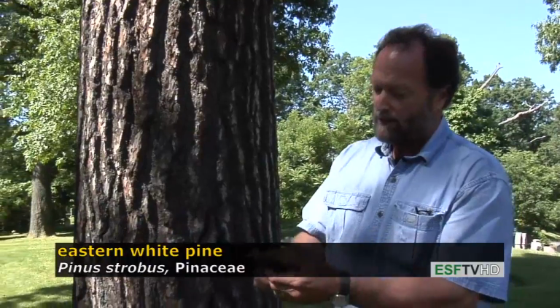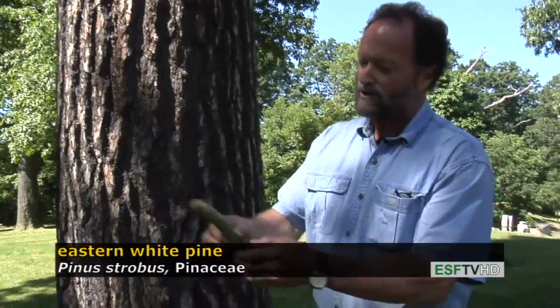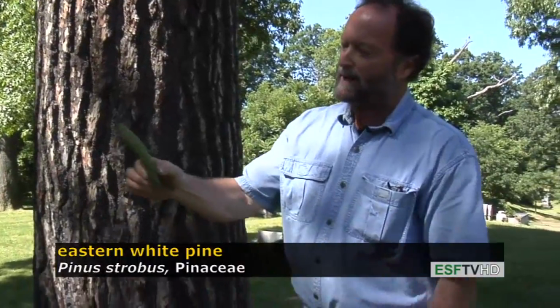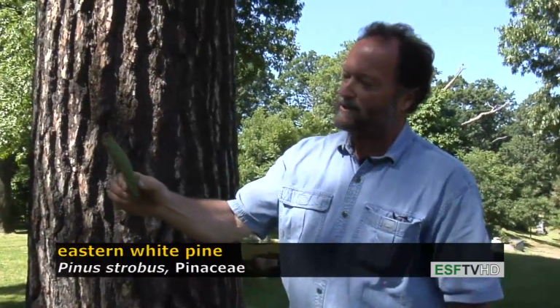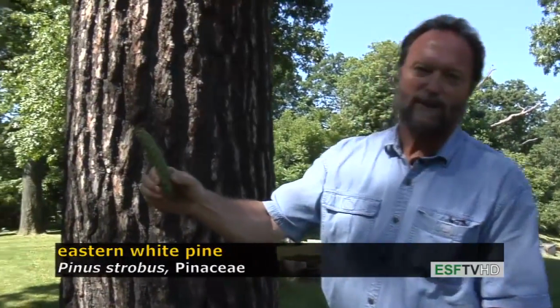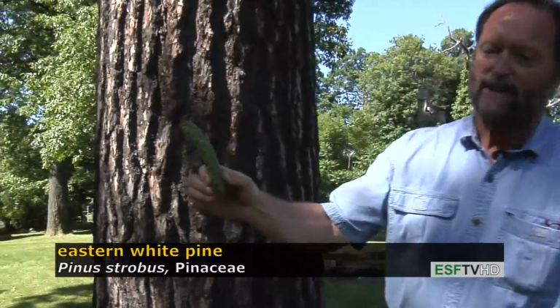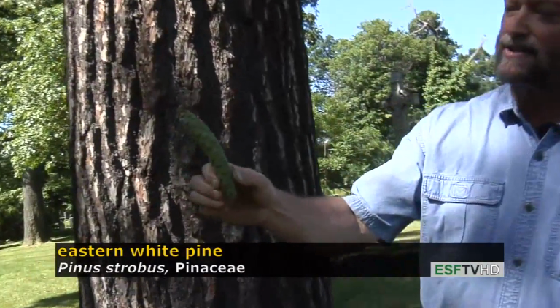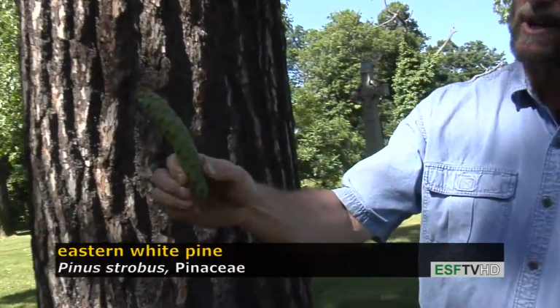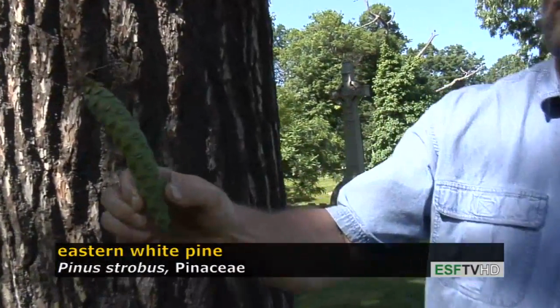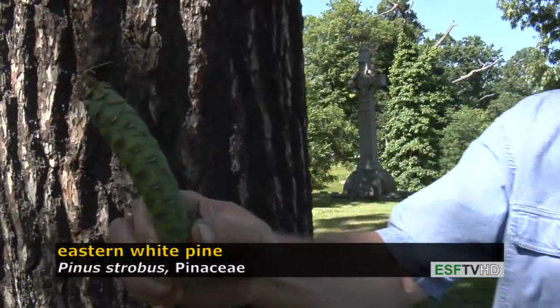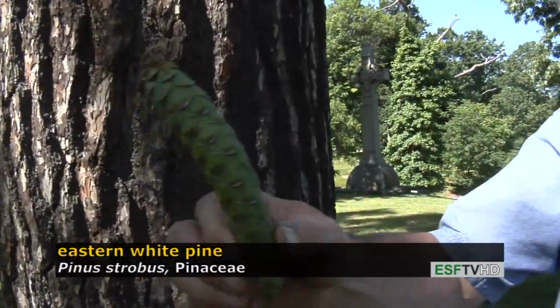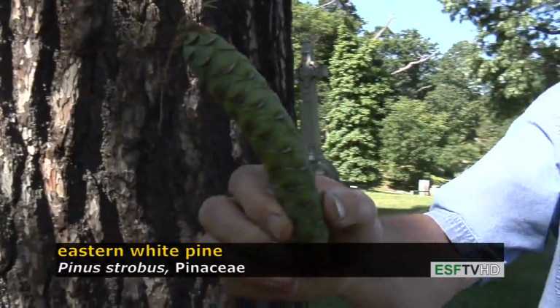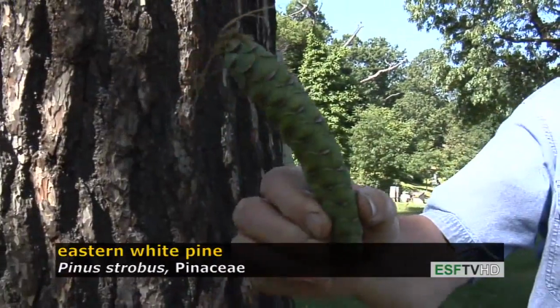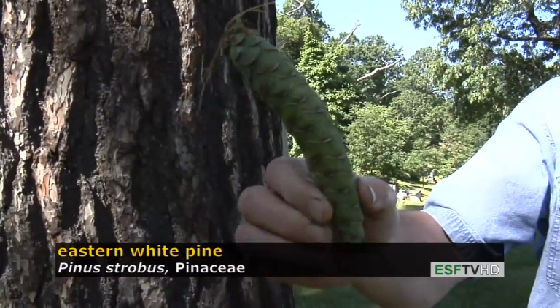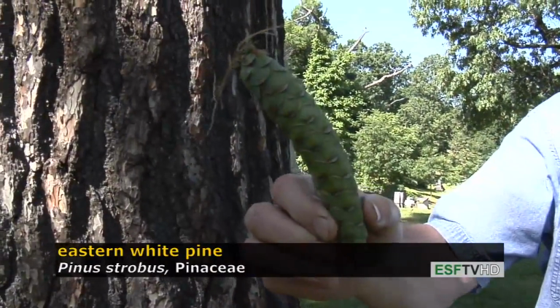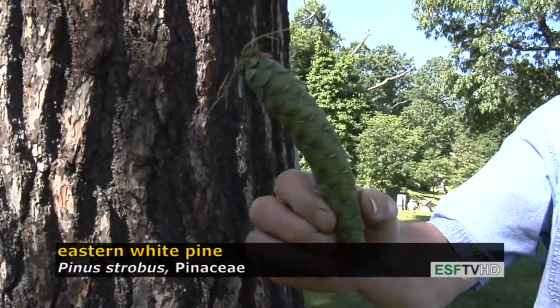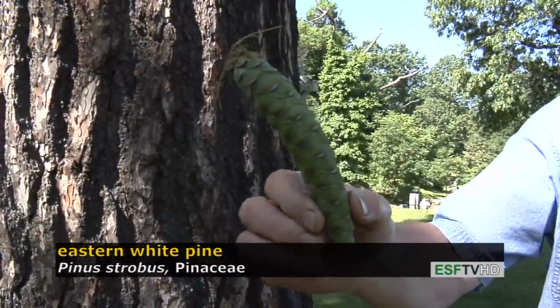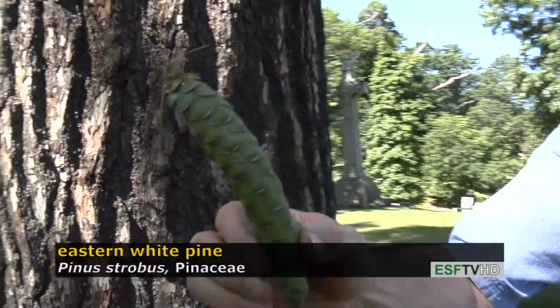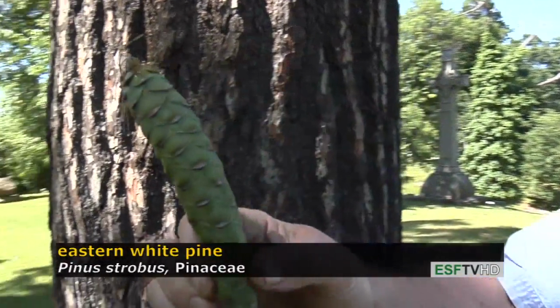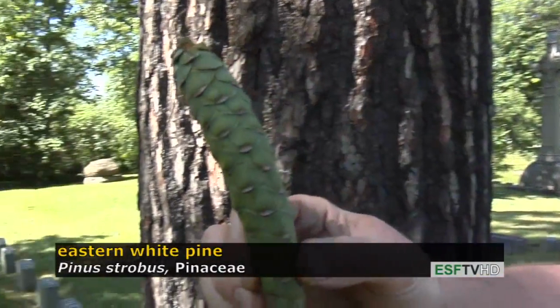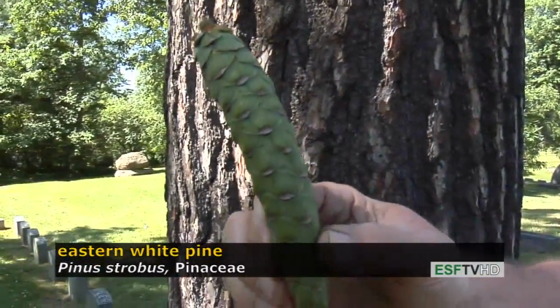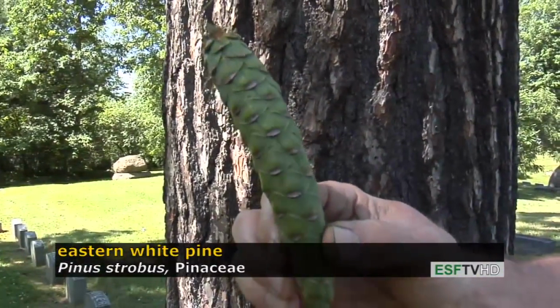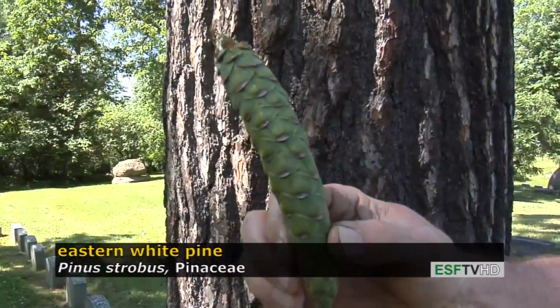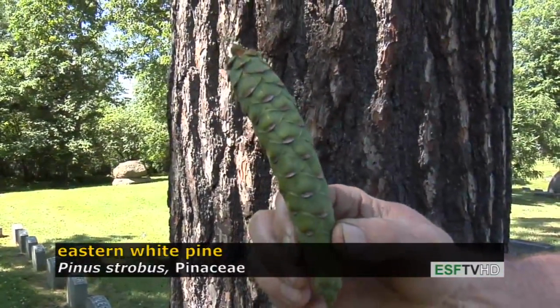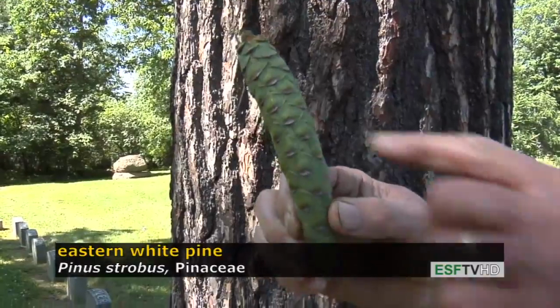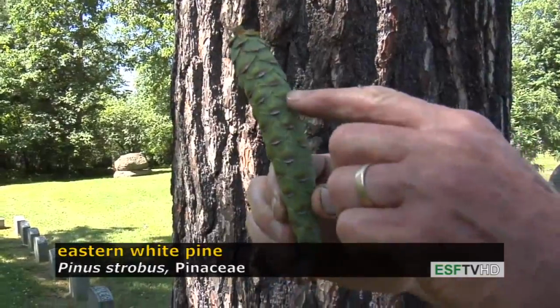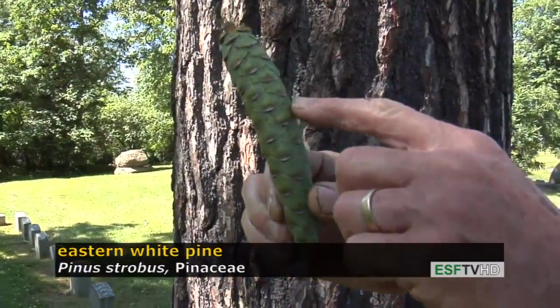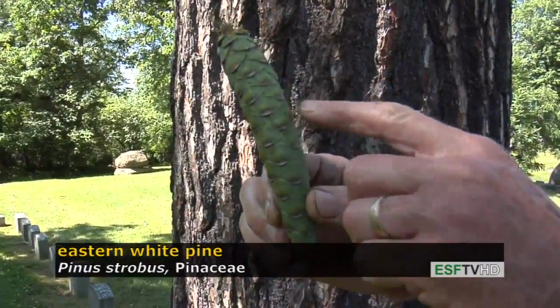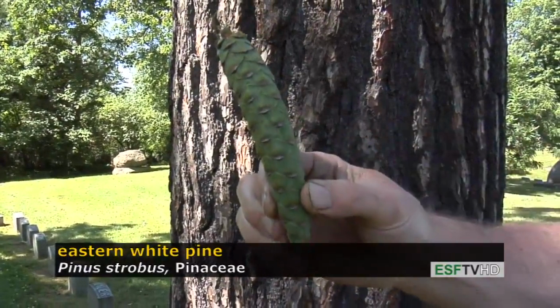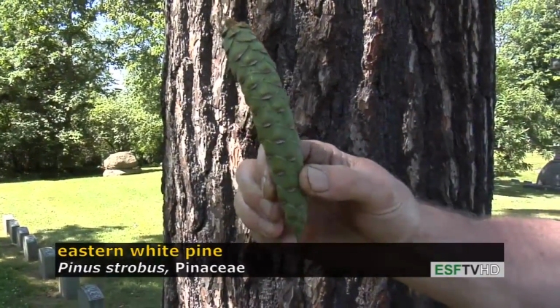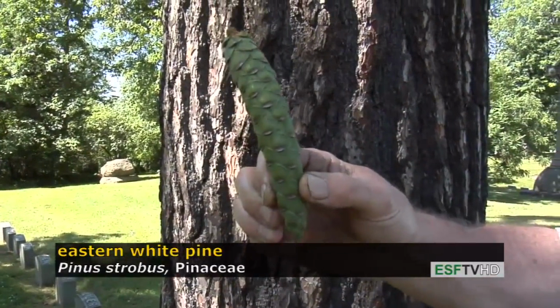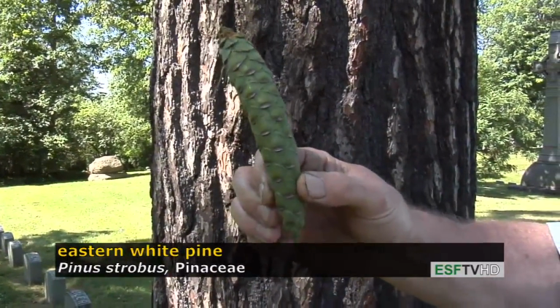The cones on all pines are also very distinct. This is a green cone, so they're not quite showing the color when they're mature, which will be very pinkish. It doesn't have any prickles anywhere on the cone, which is another important identification feature.